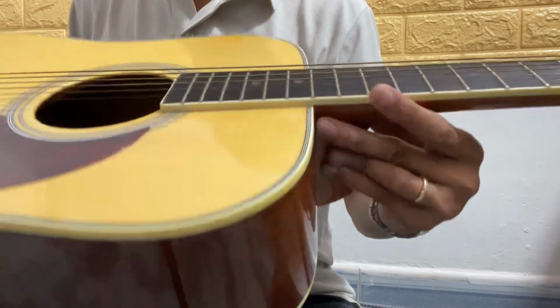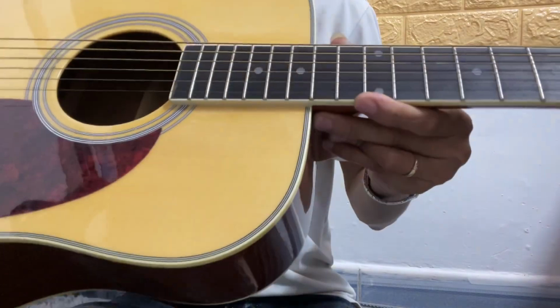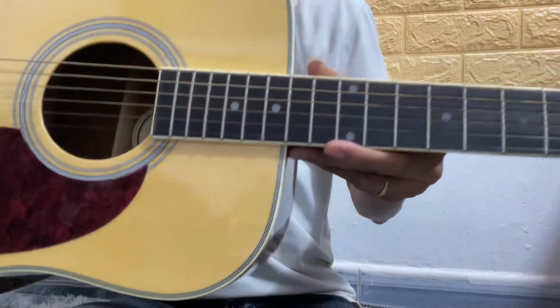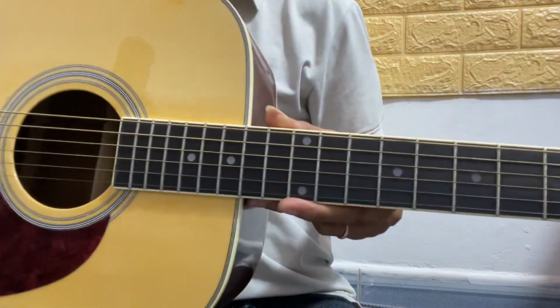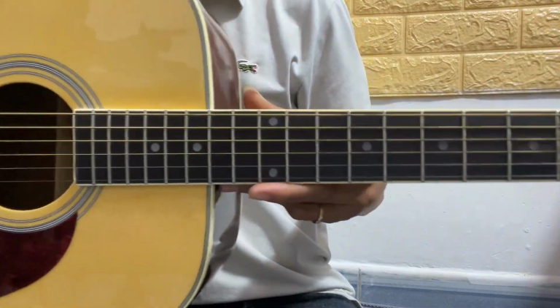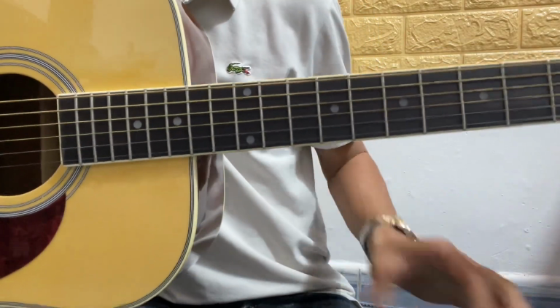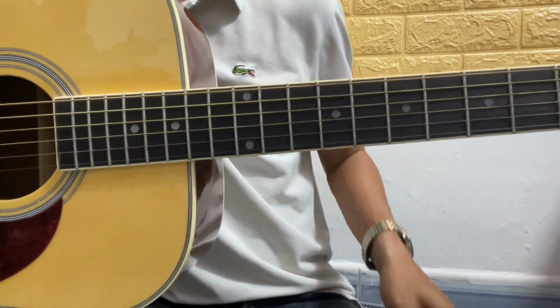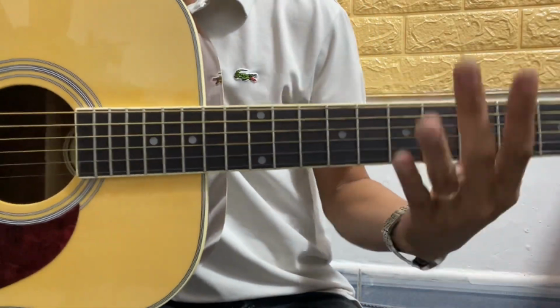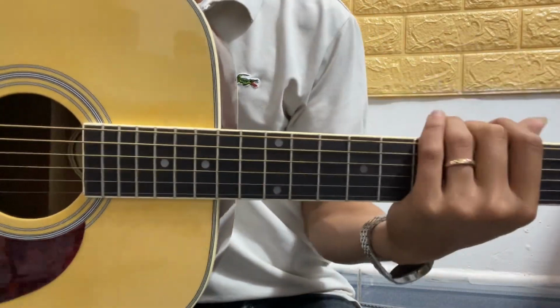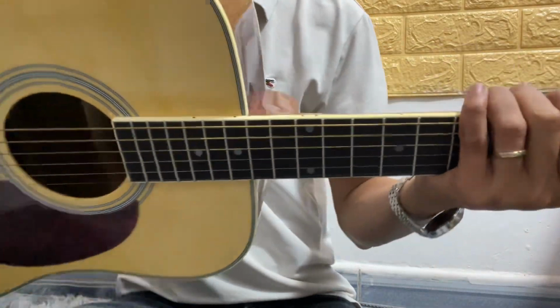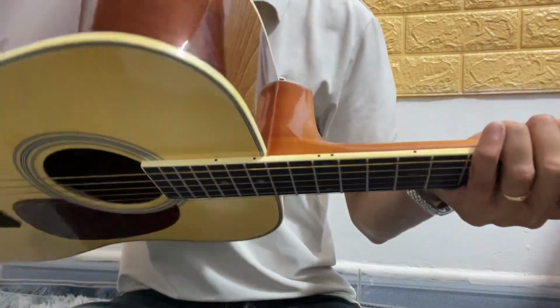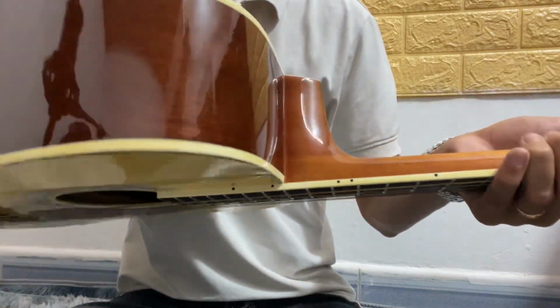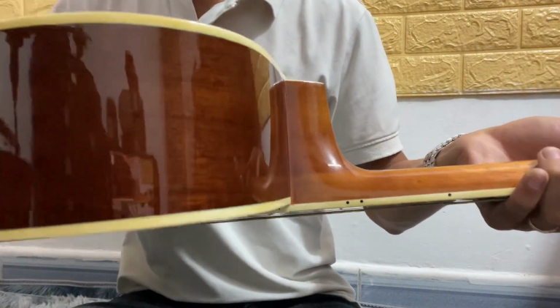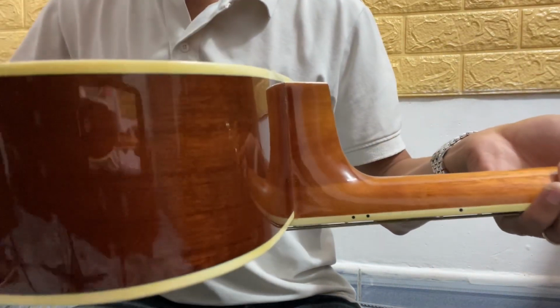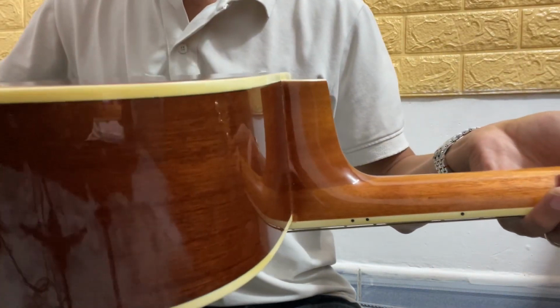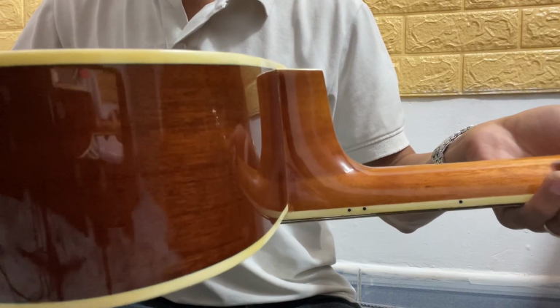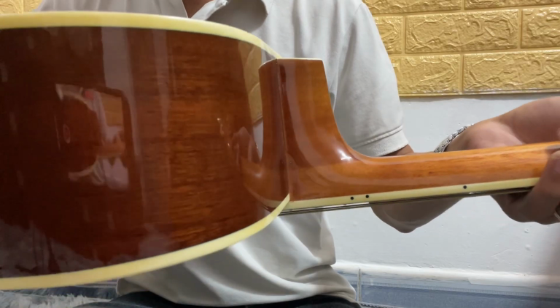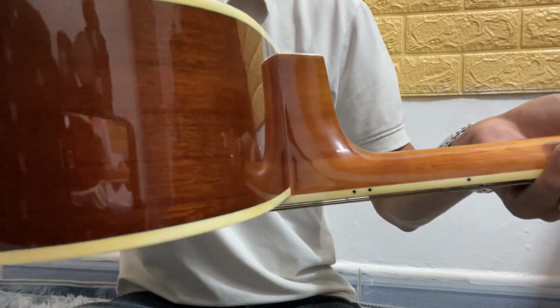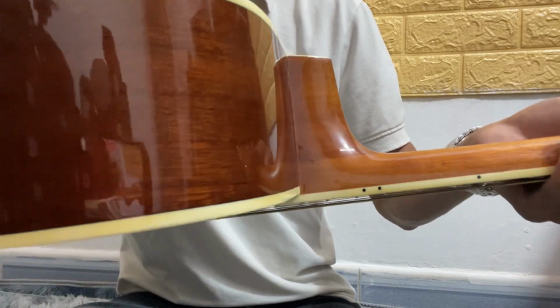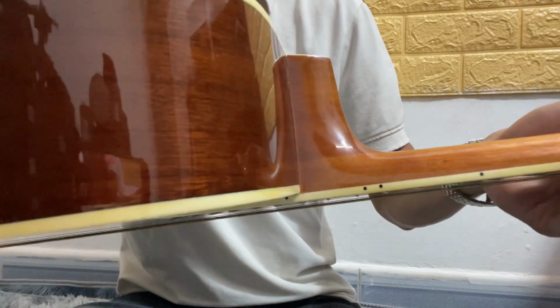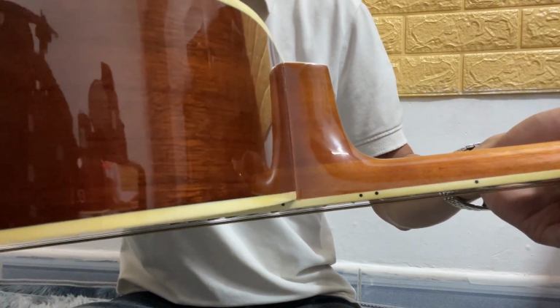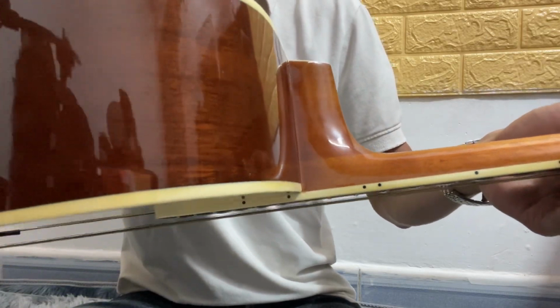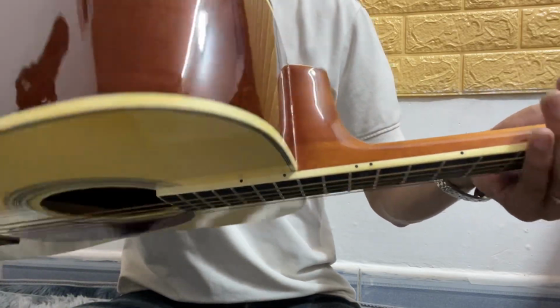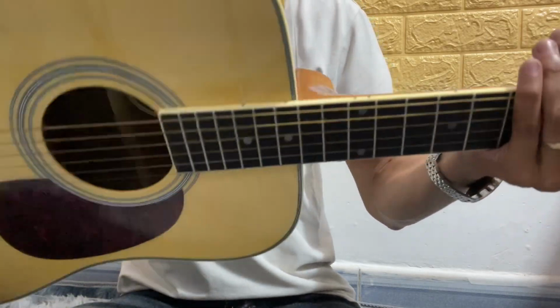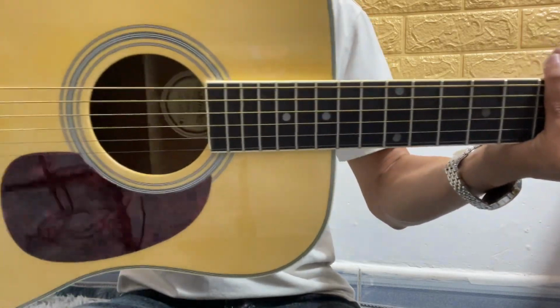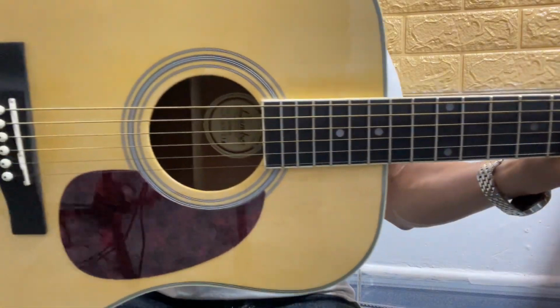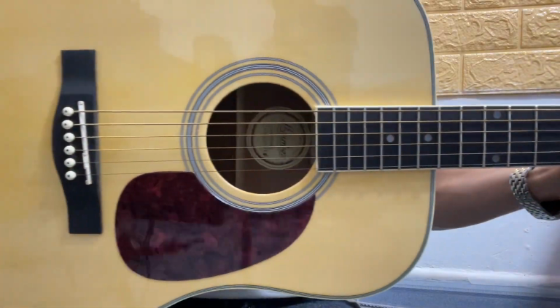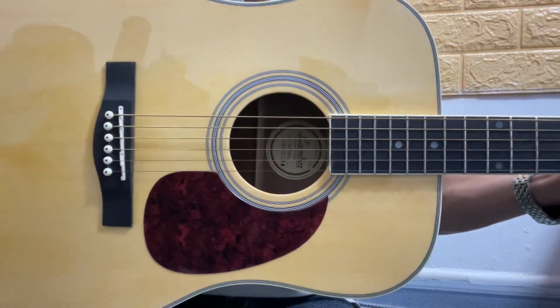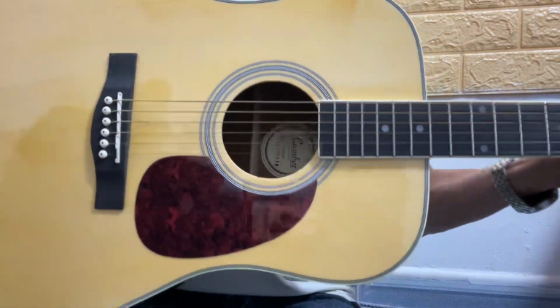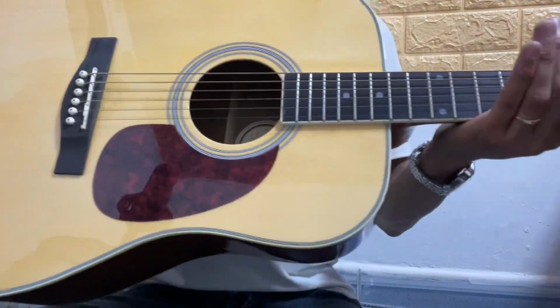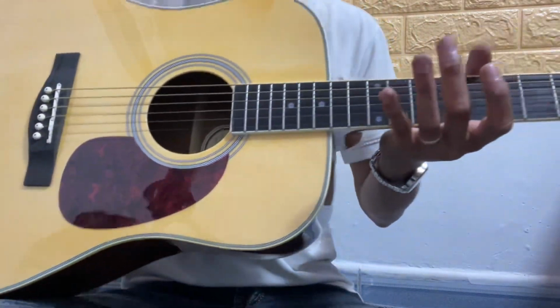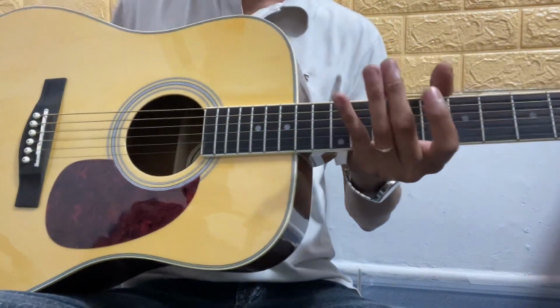Đây là 2.5 triệu, em tặng bao da, bao ship toàn quốc cho anh chị ha. Anh chị nào mua thì liên hệ cho em nha. Chỉ có 2 triệu rưỡi thôi.